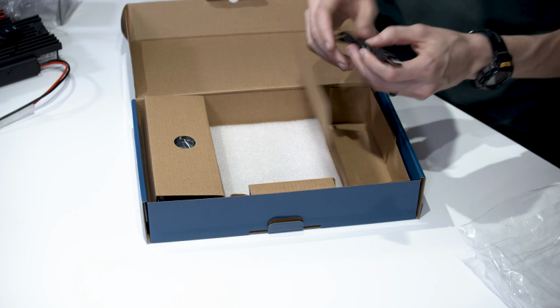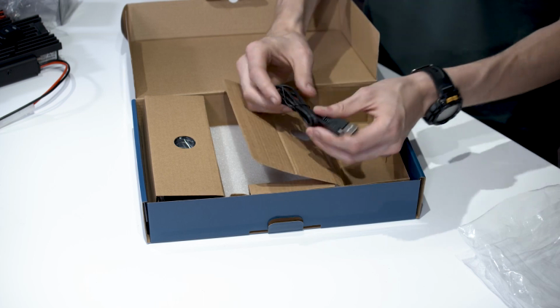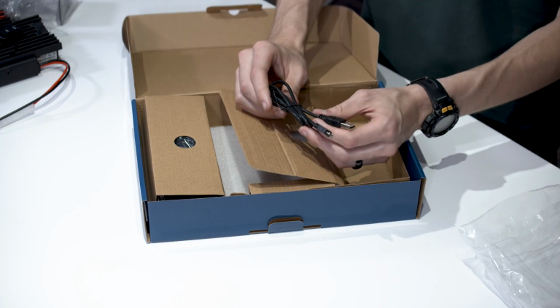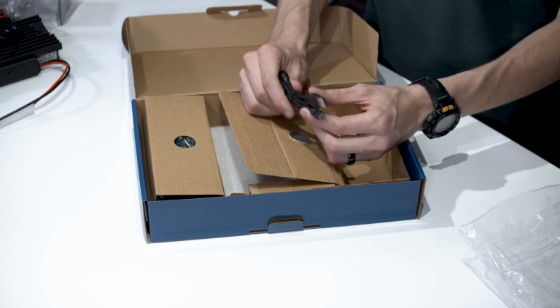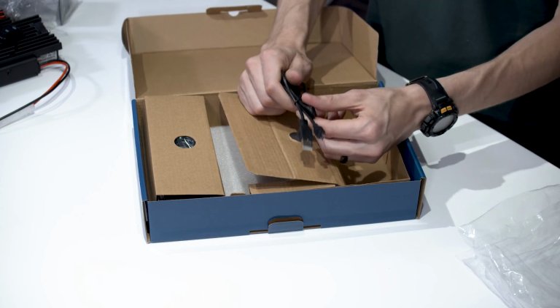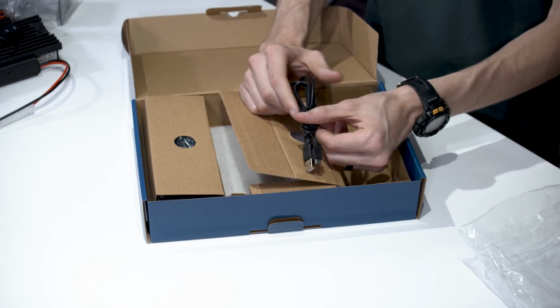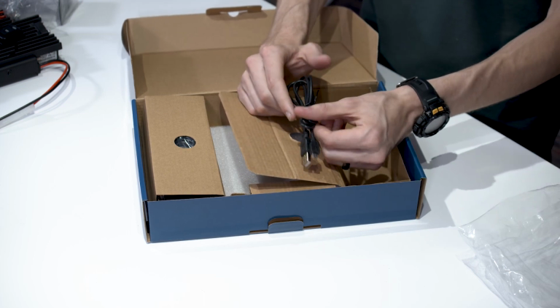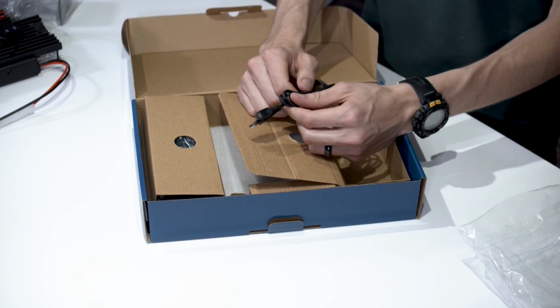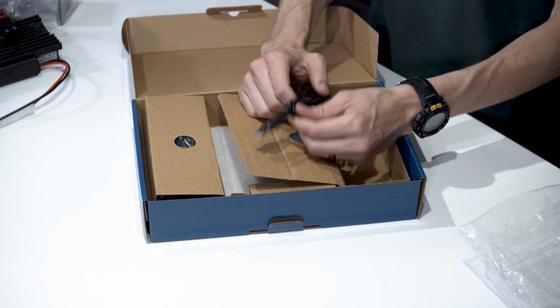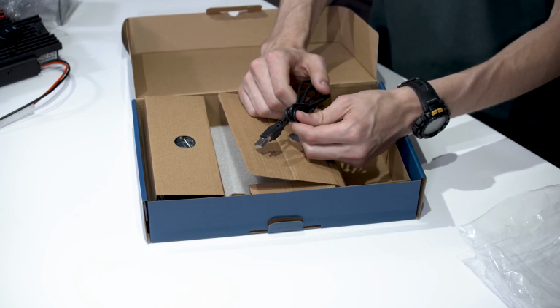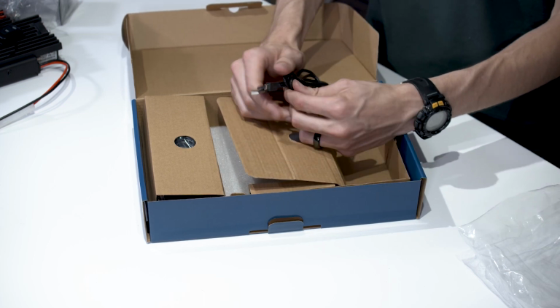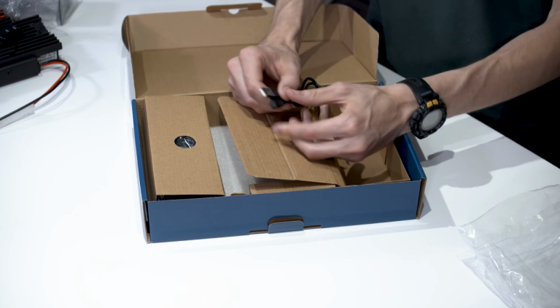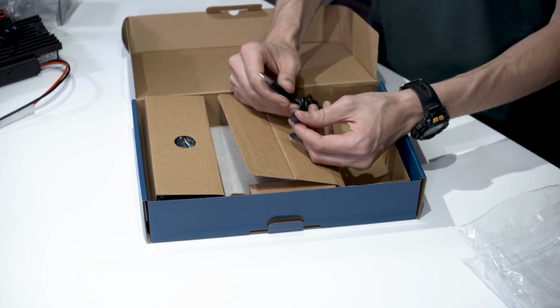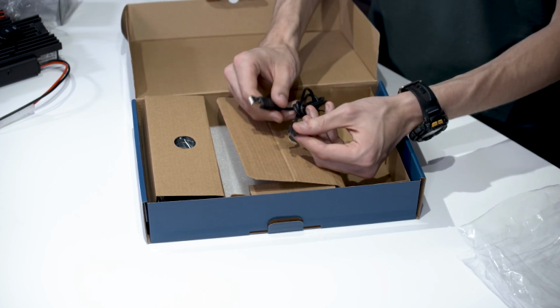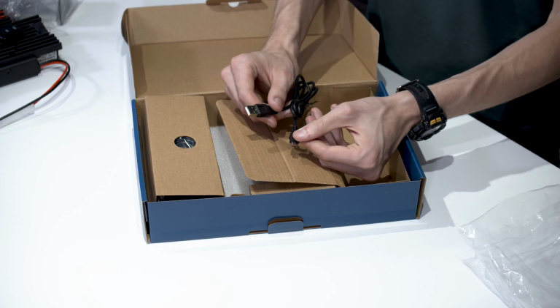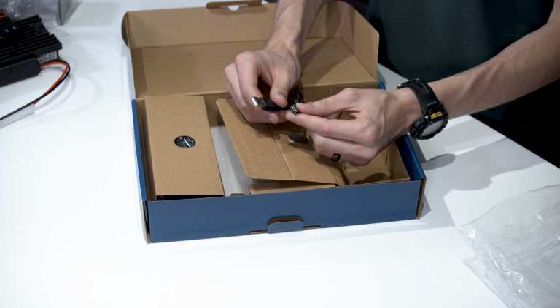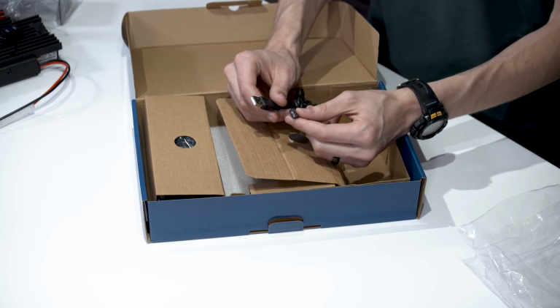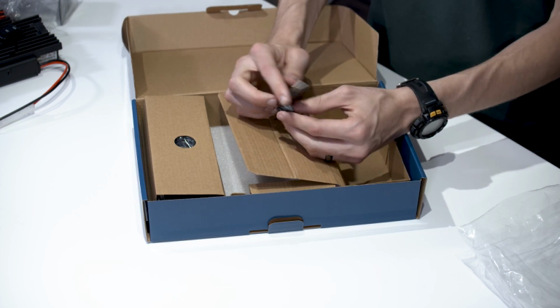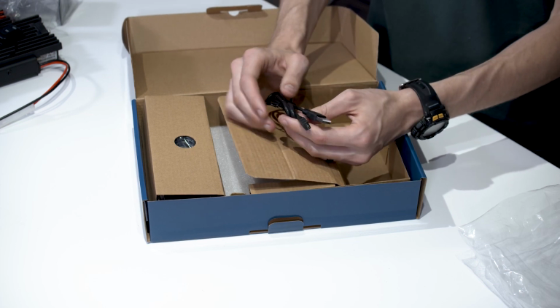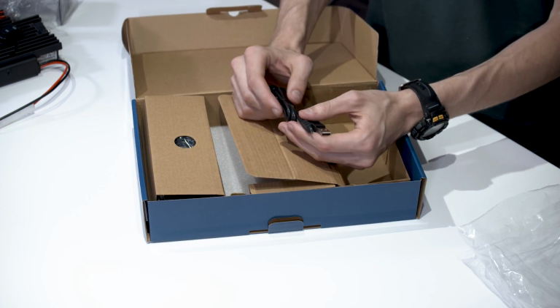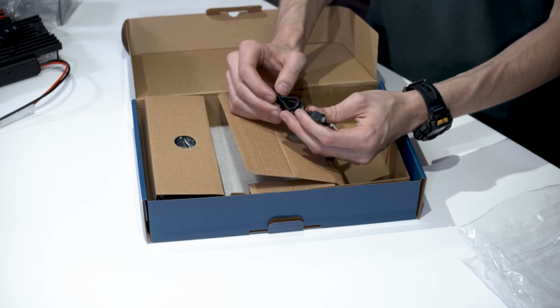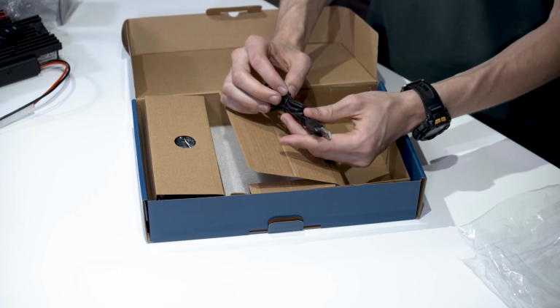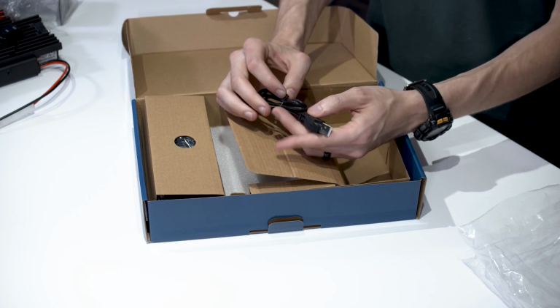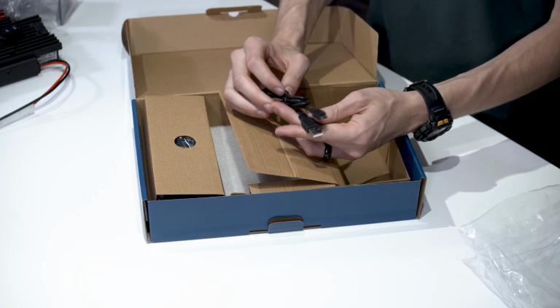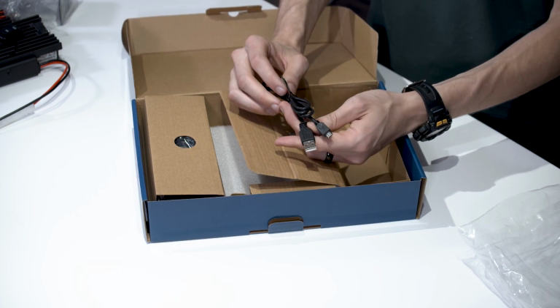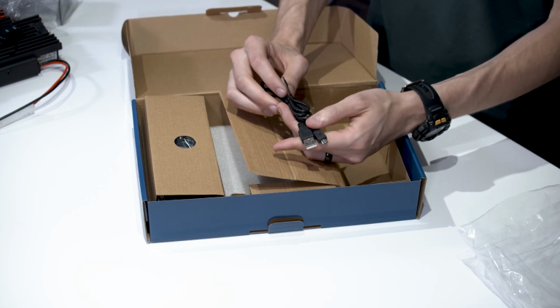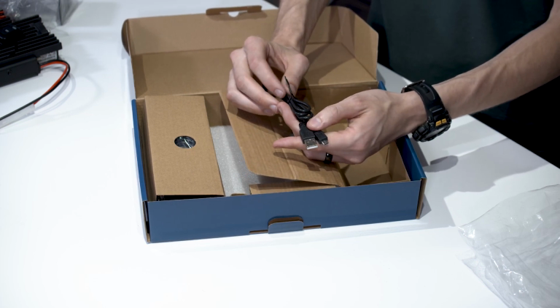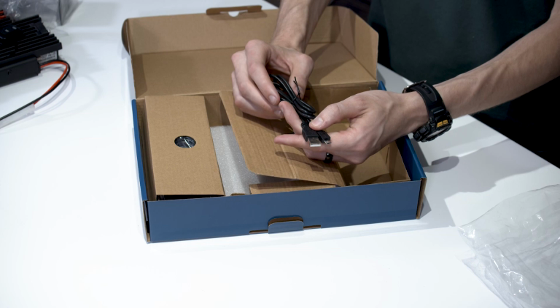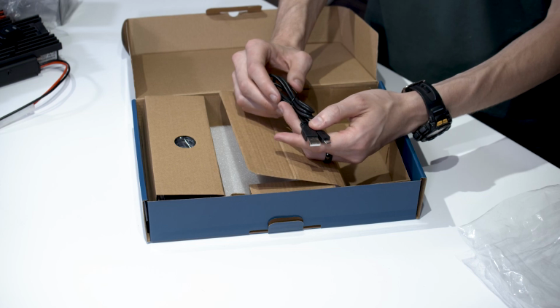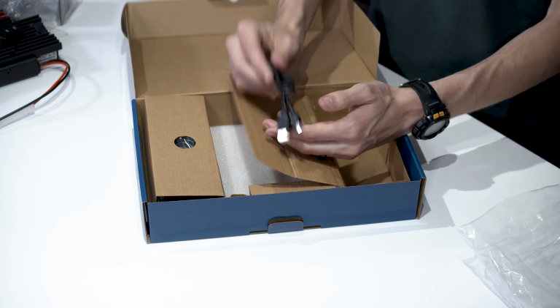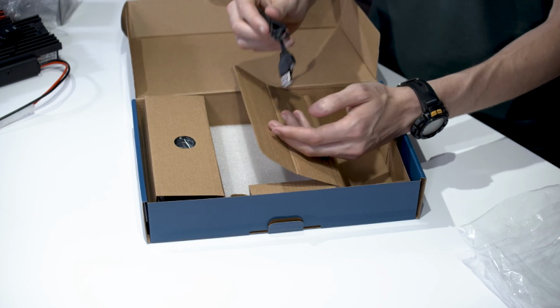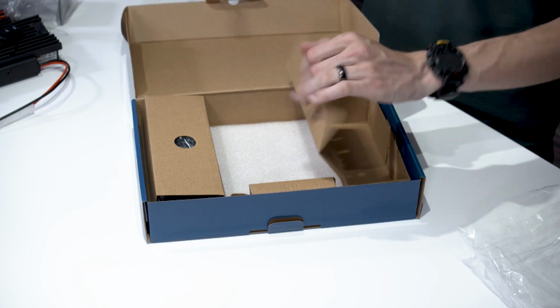And then finally we have the programming cable. These are neat because it's just a micro USB cable, so you can use pretty much any micro USB cable if you were to ever lose this one.